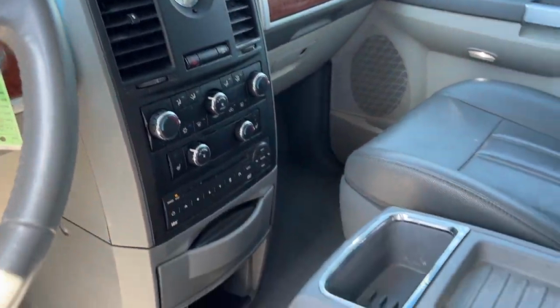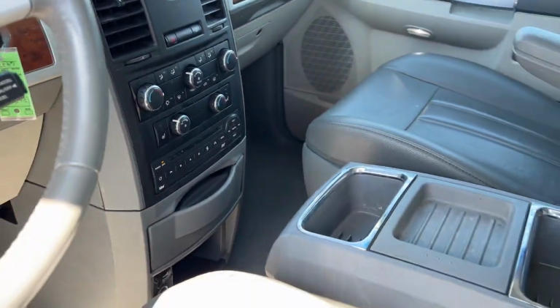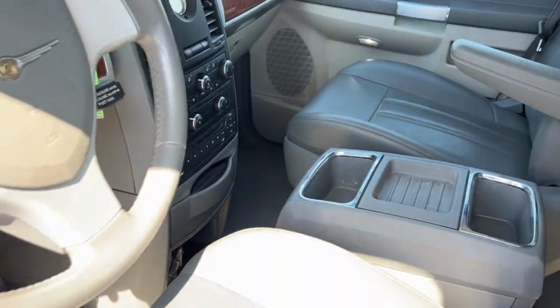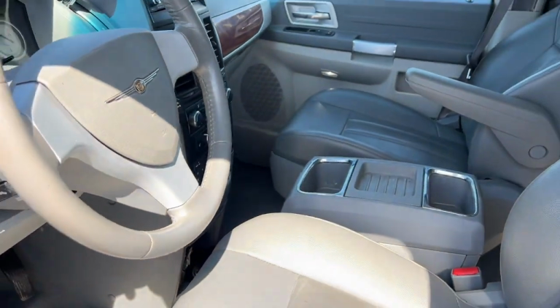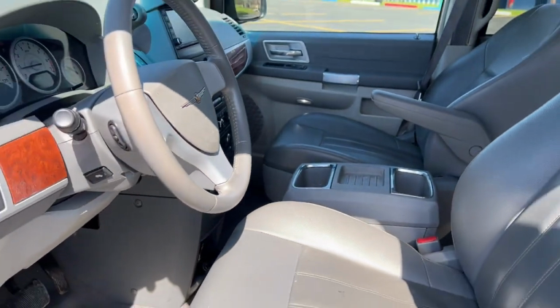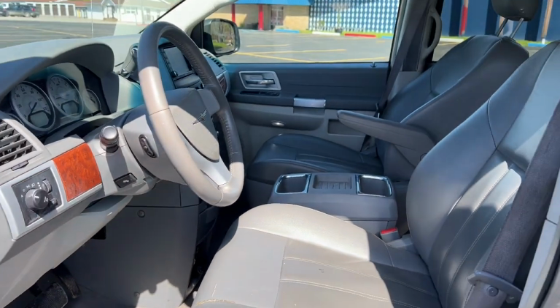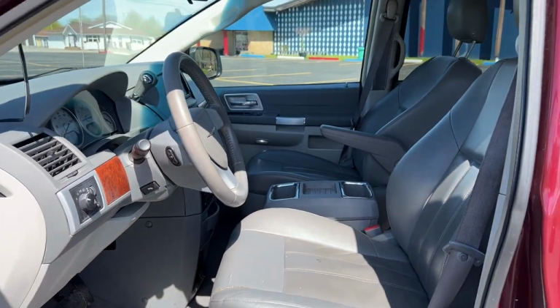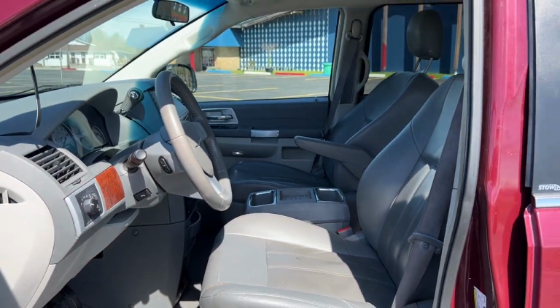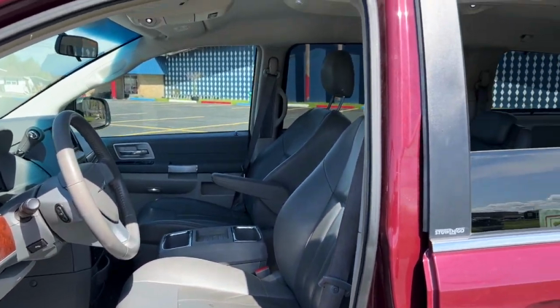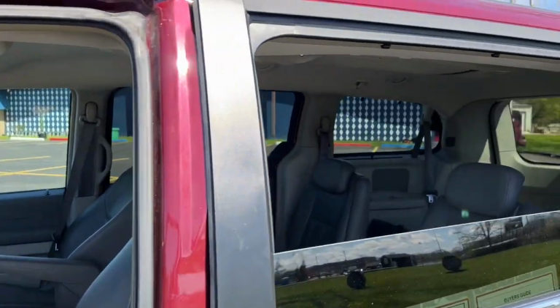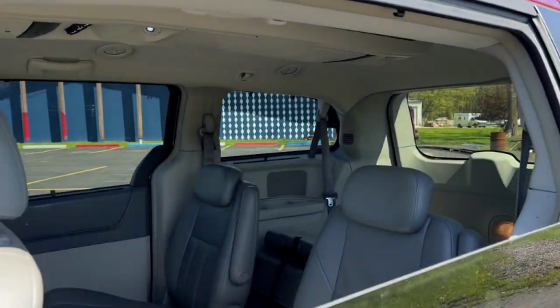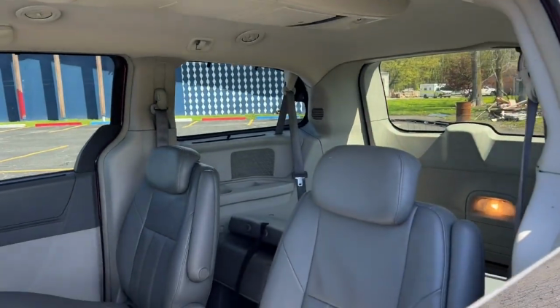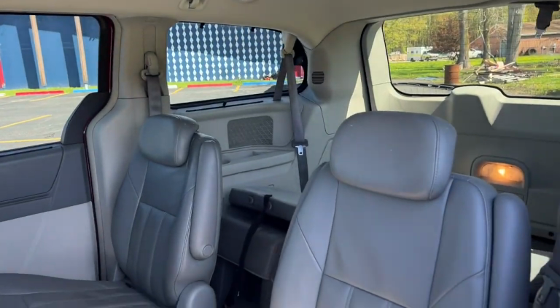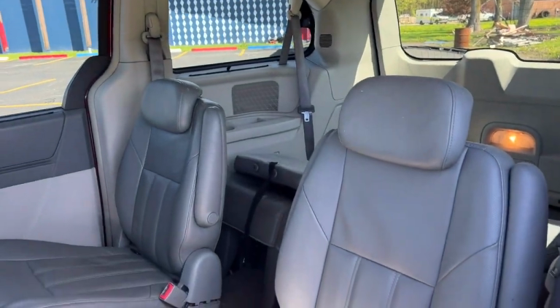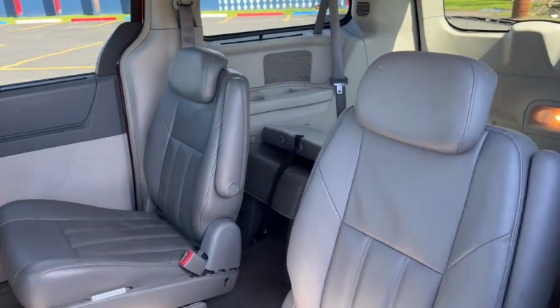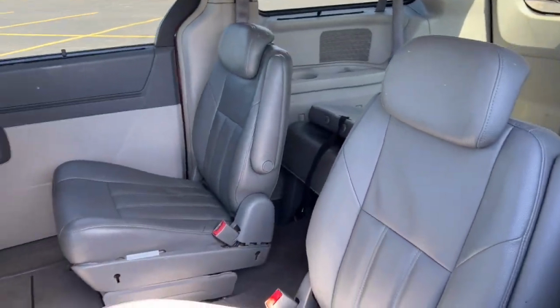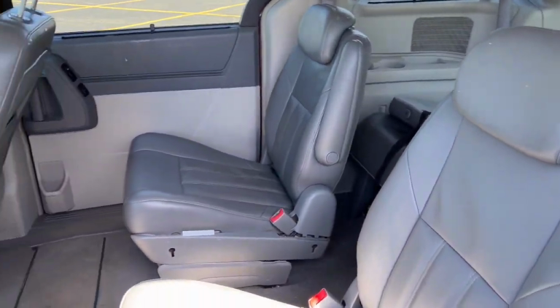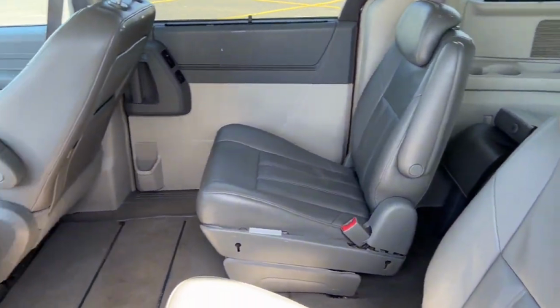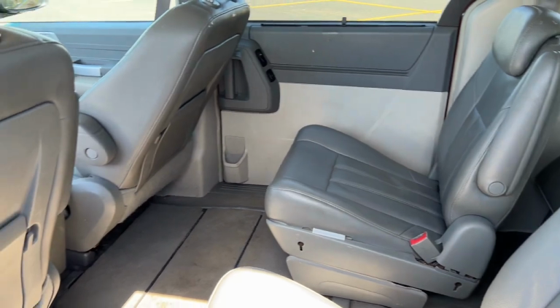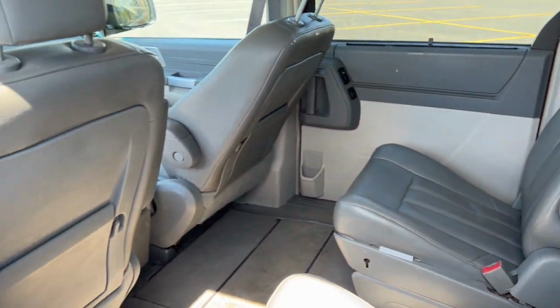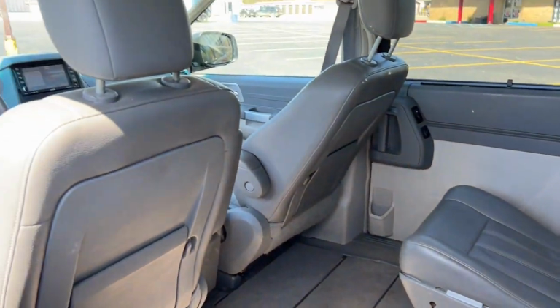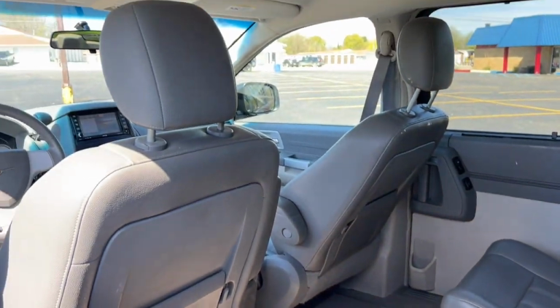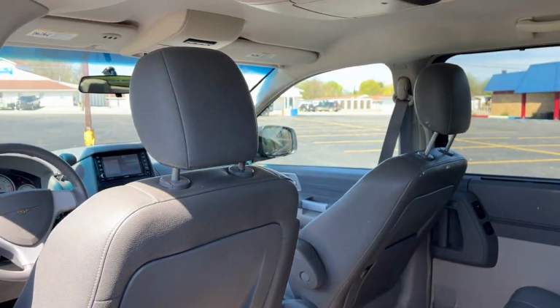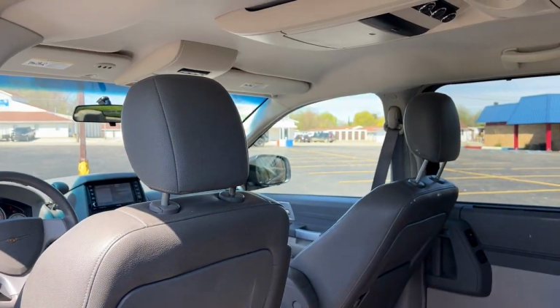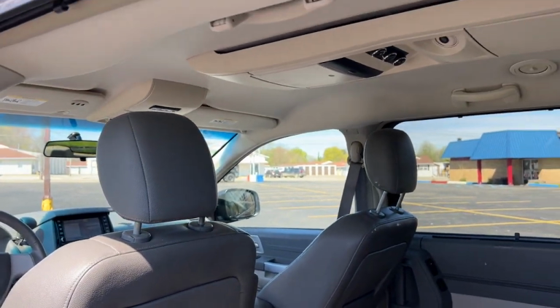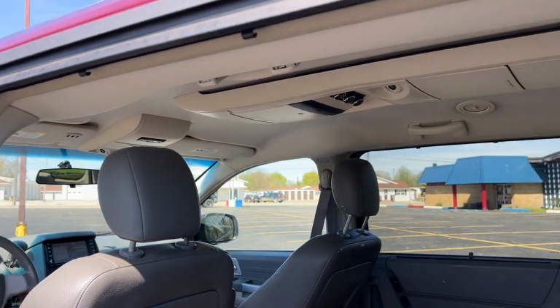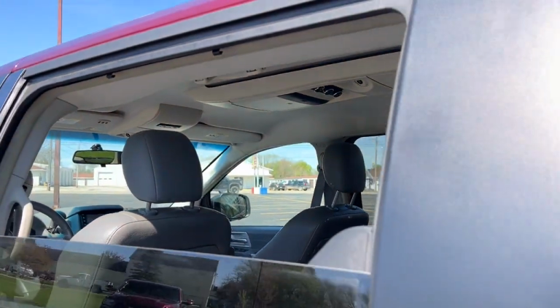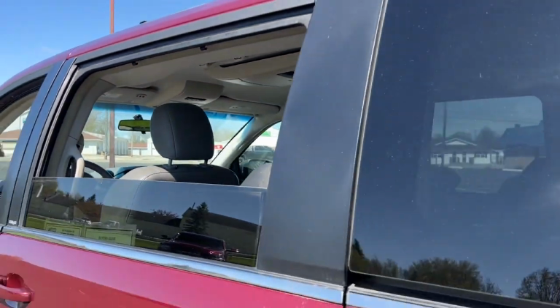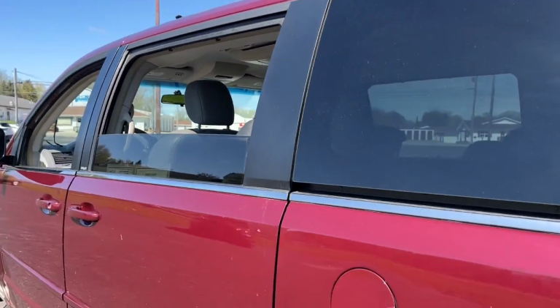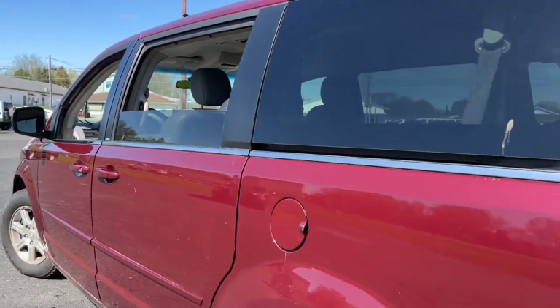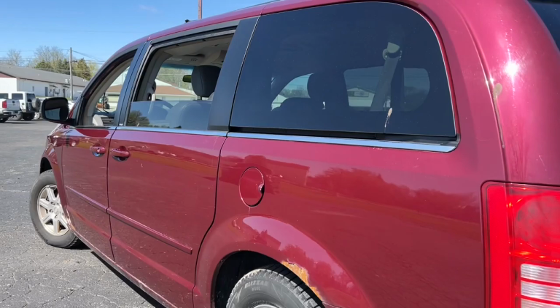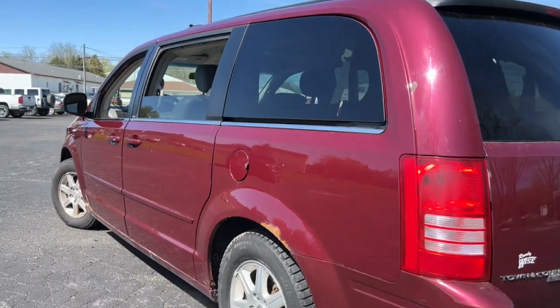Keyless entry, fog lamps, heated mirrors, power liftgate, backup camera, remote engine start, woodgrain interior trim, heated rear seat, third row seat, dual zone AC.